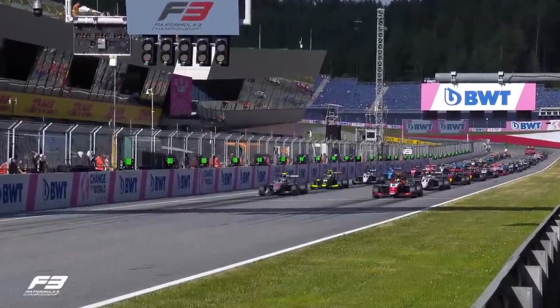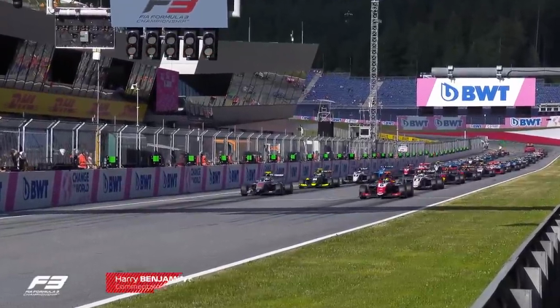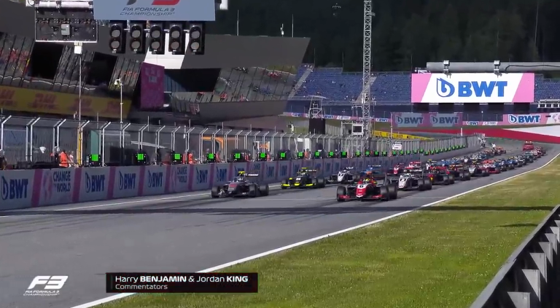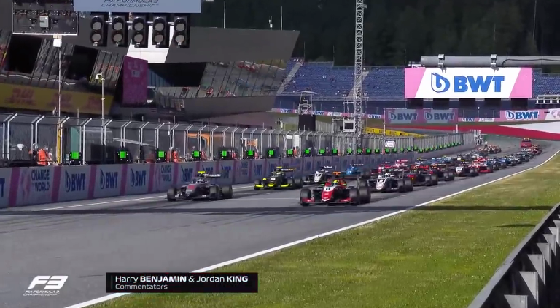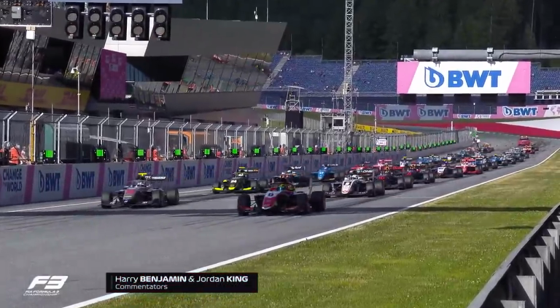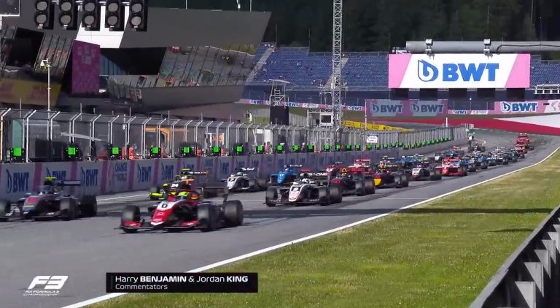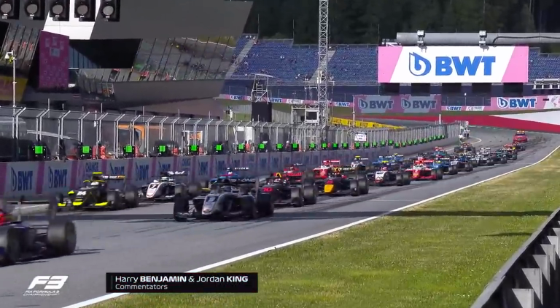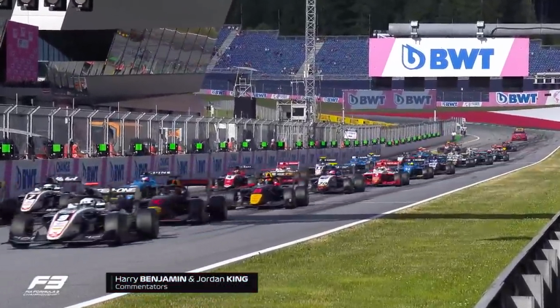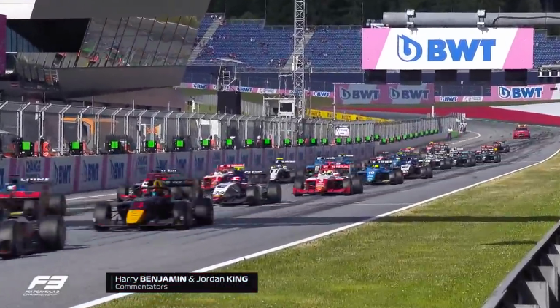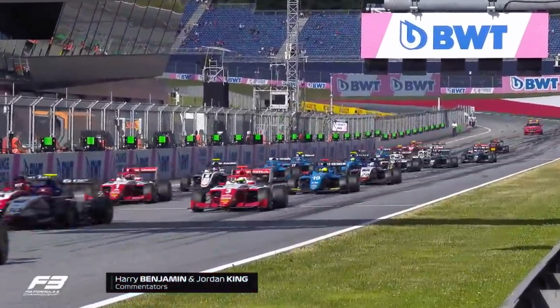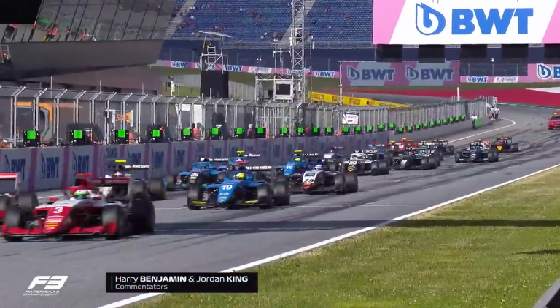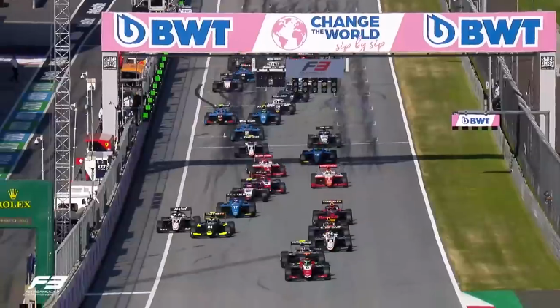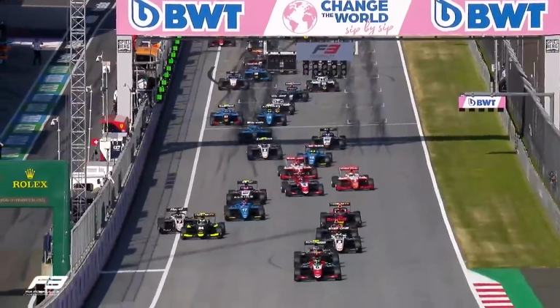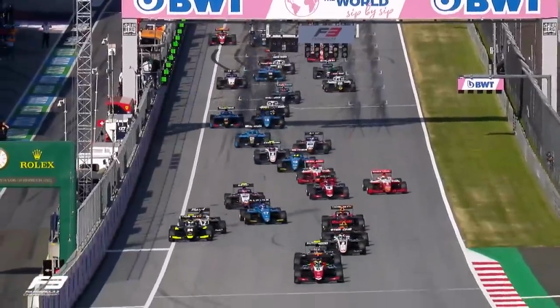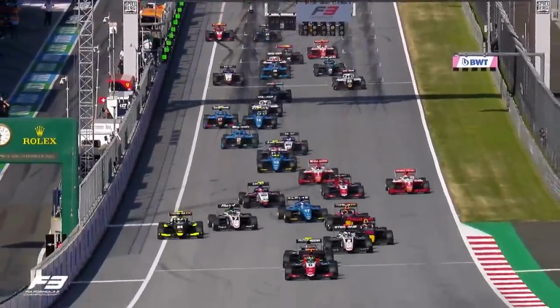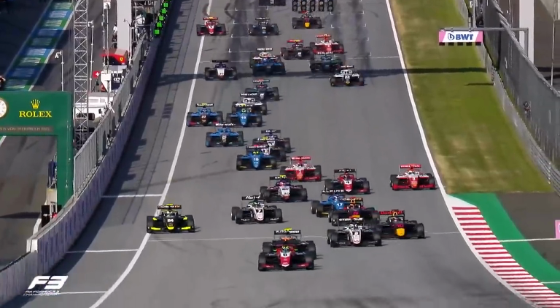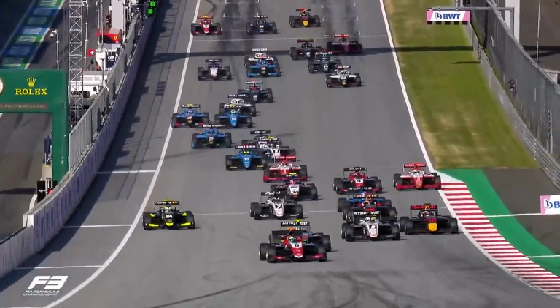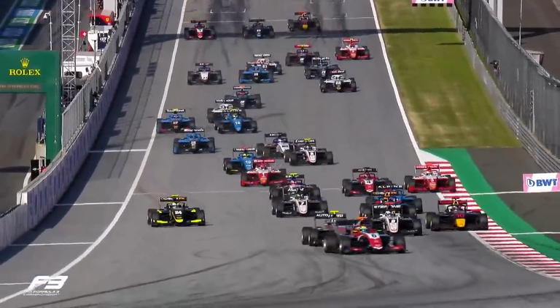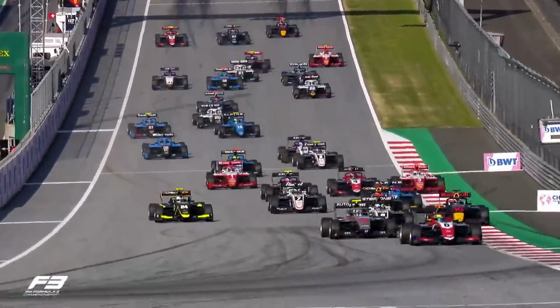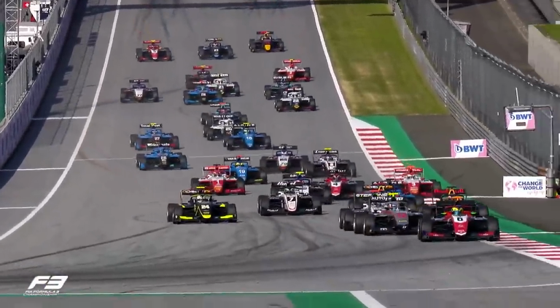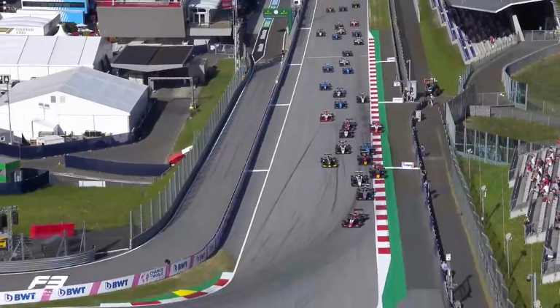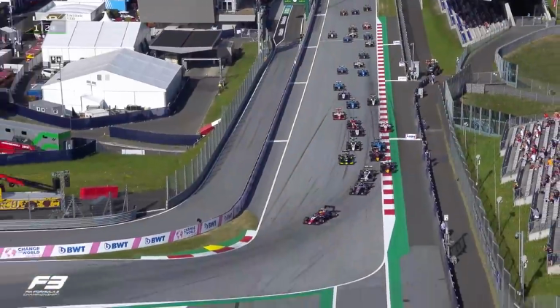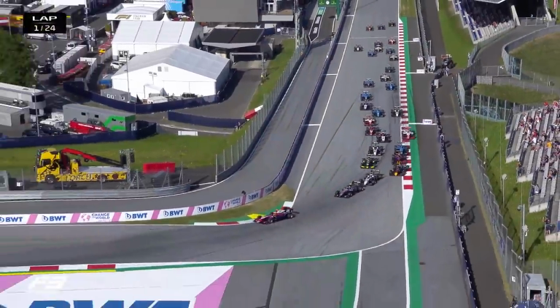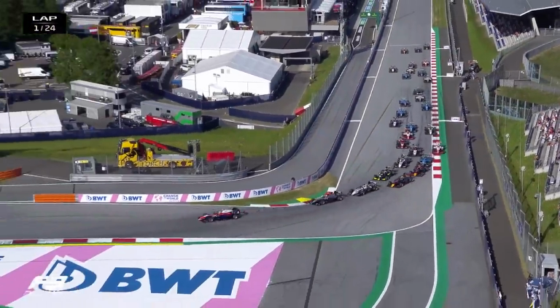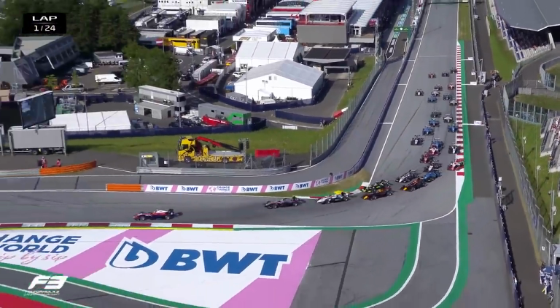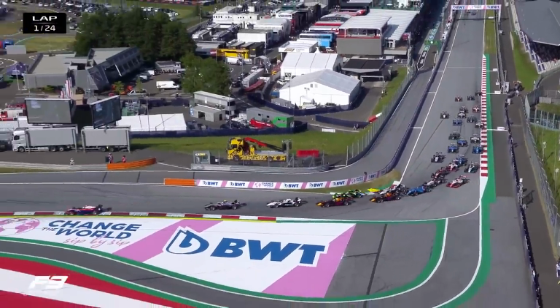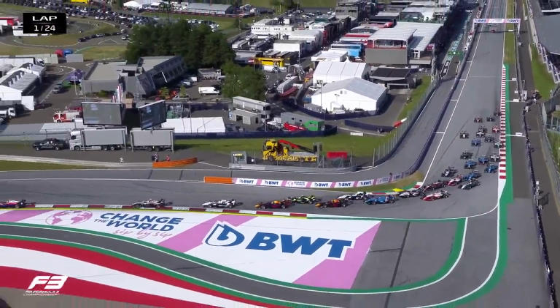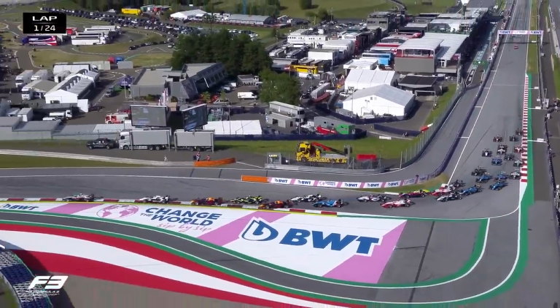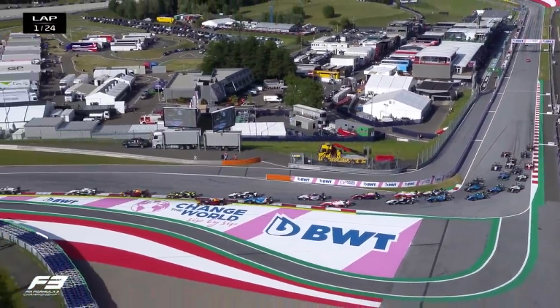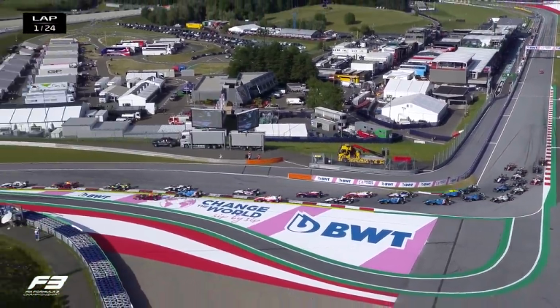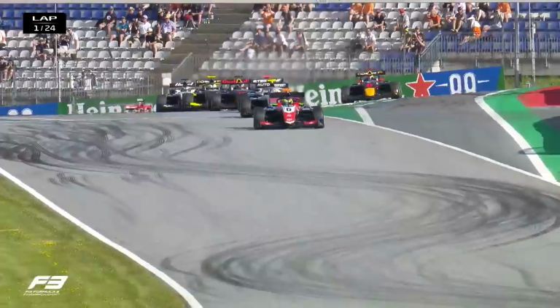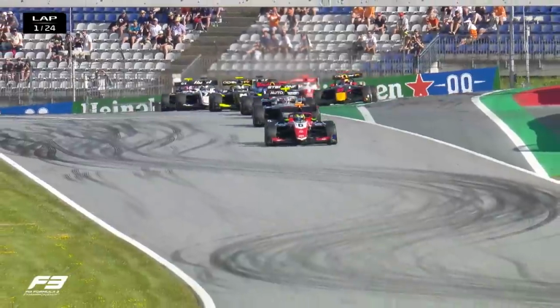Foot to the floor as we go racing in Austria. Looks like another decent start there from the top two — Schumacher and Stanek. Stanek holding behind Schumacher as Schumacher takes the racing line into turn one undisturbed, with a great lead so far on Stanek.